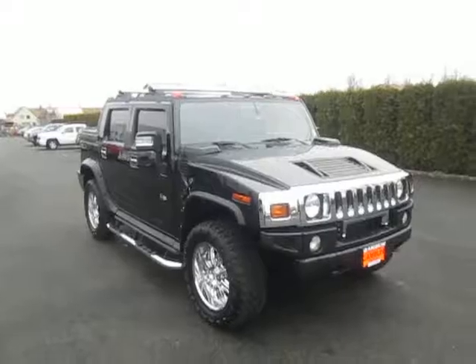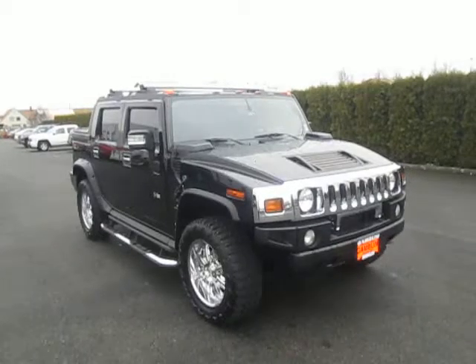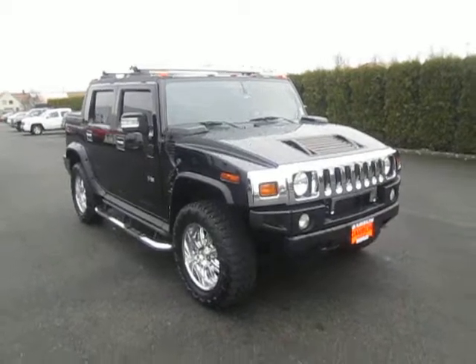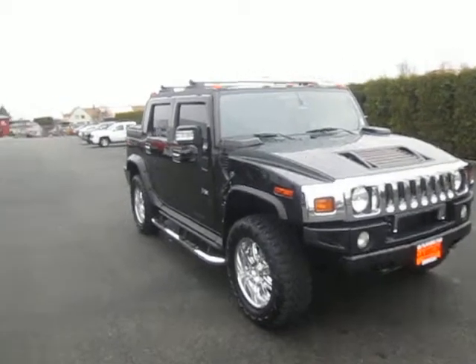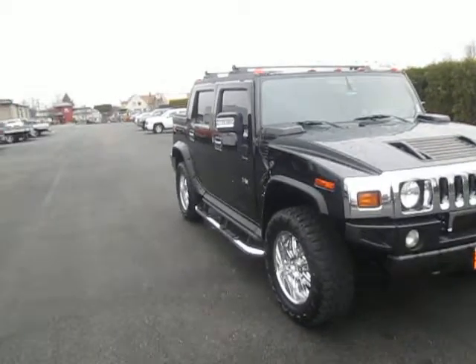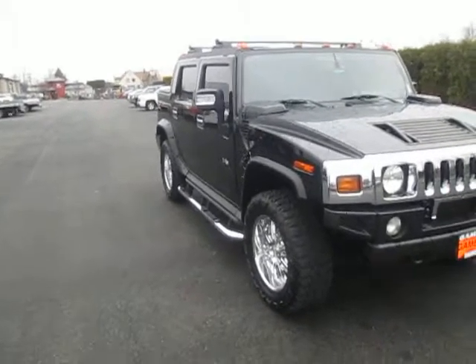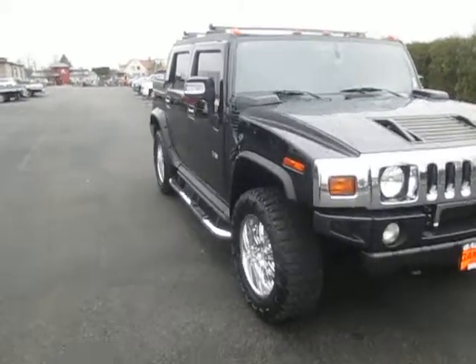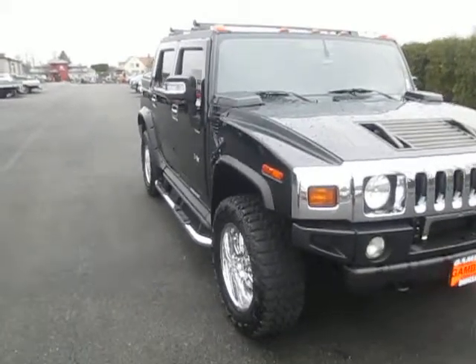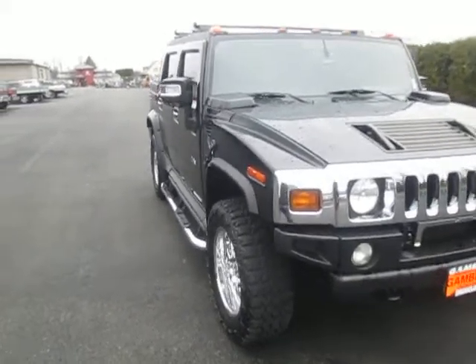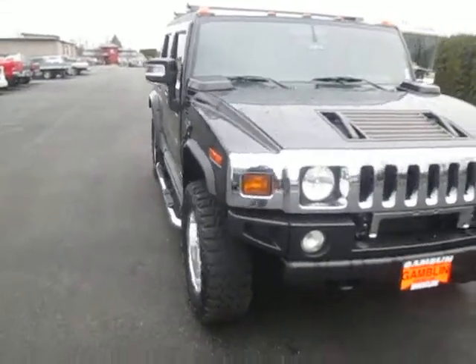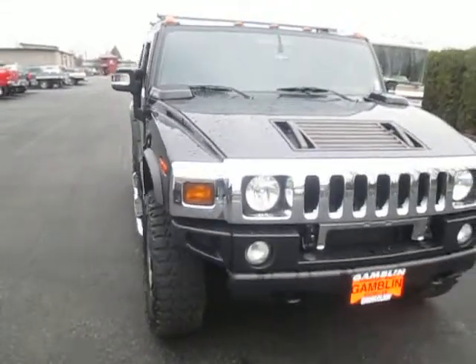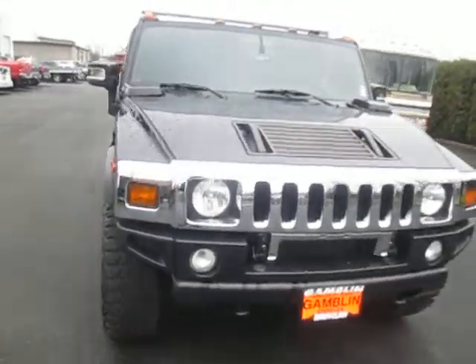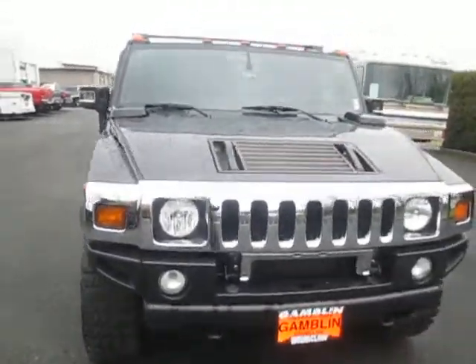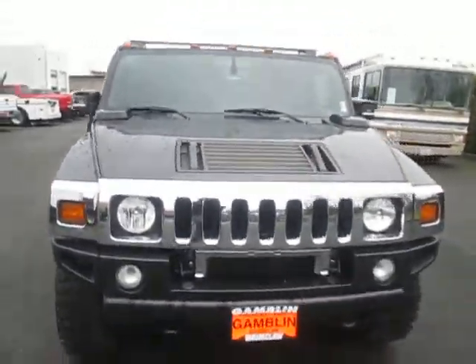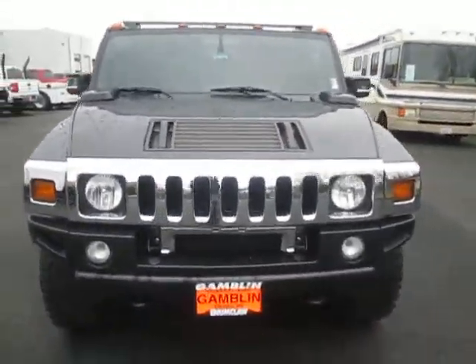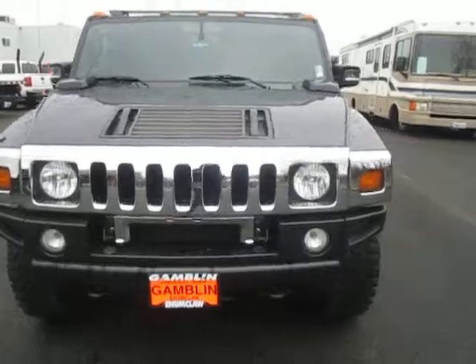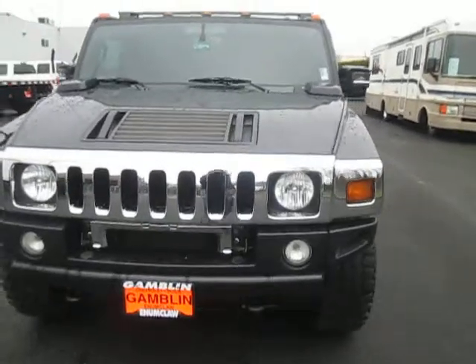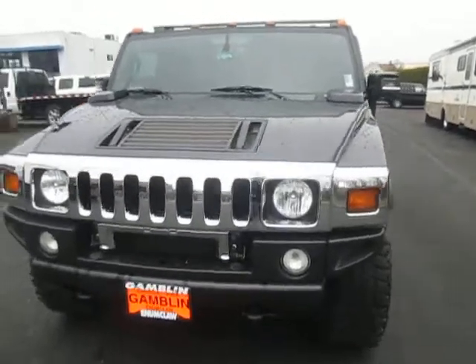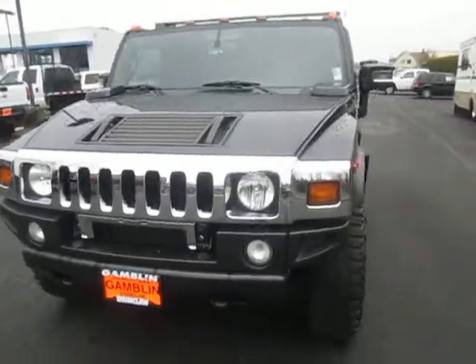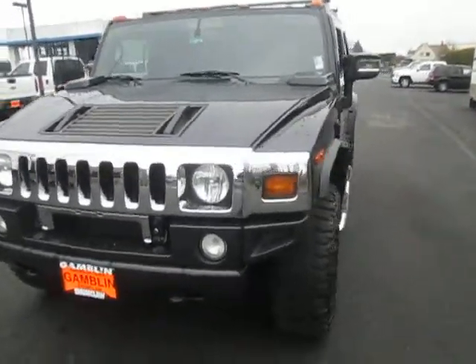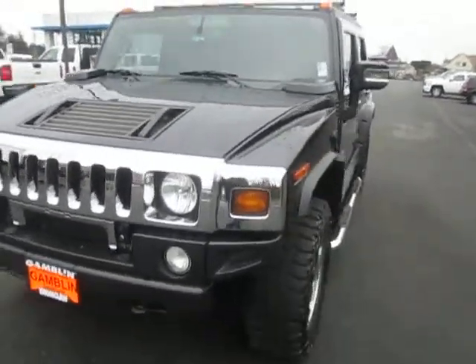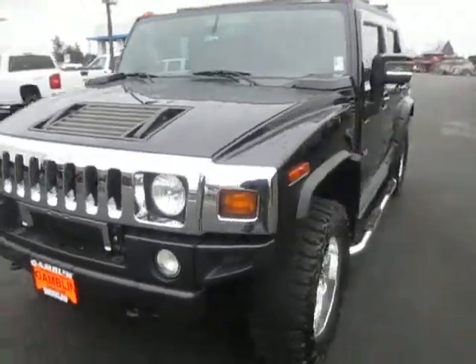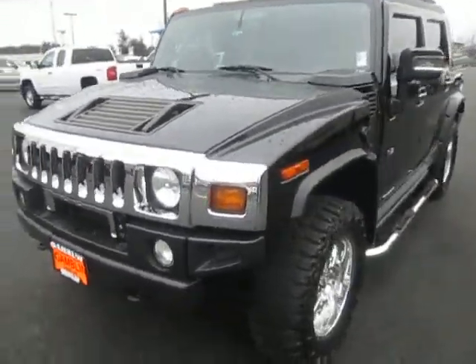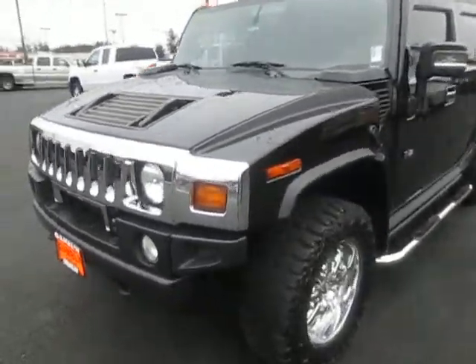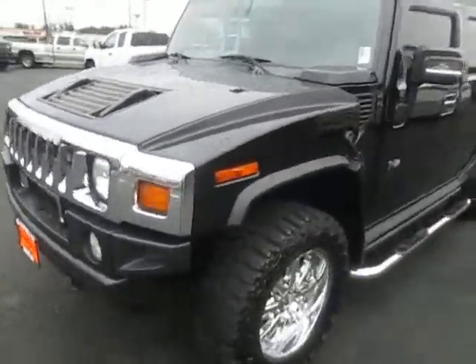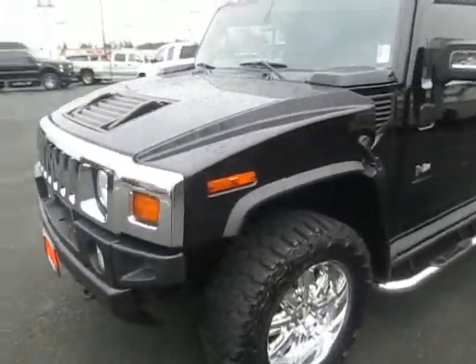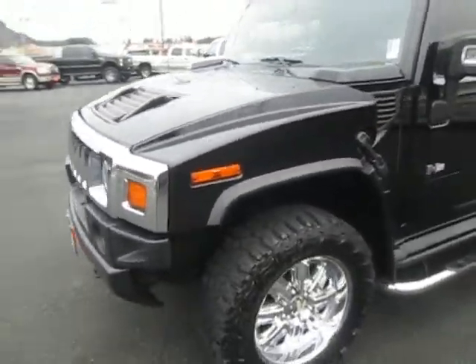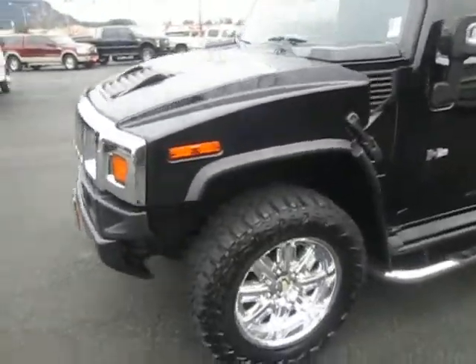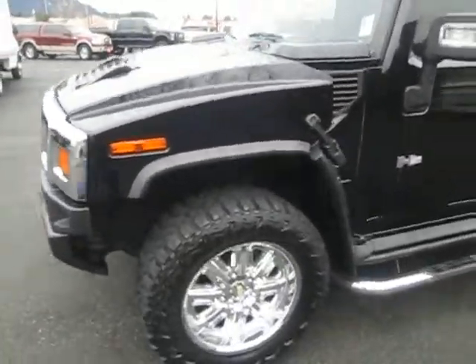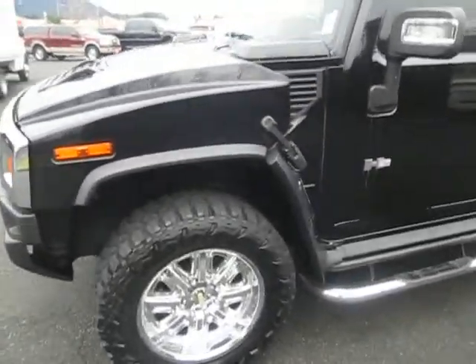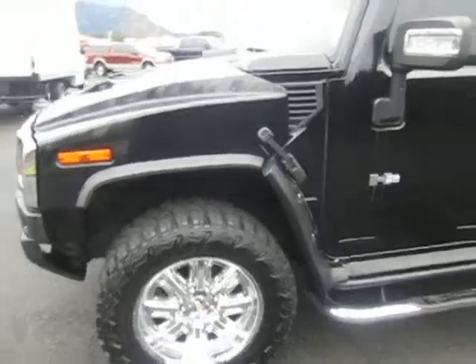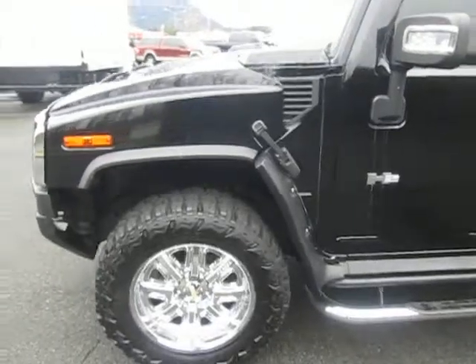Hey there folks, down here at Gamble Motors in Uncall, Washington. Today we're showing our 2006 Hummer H2. It's the SUT series.